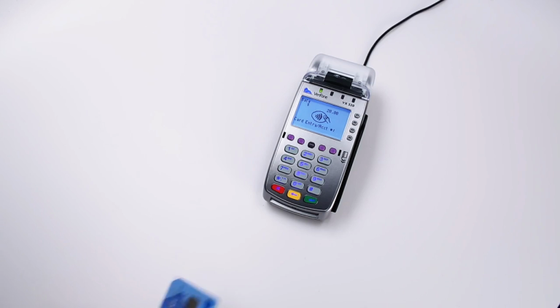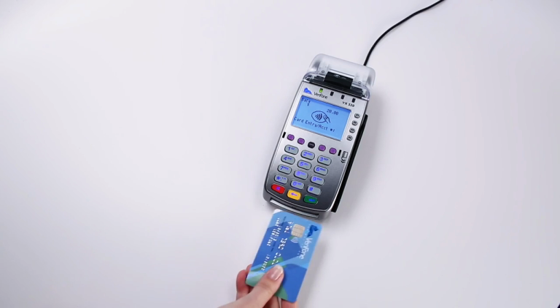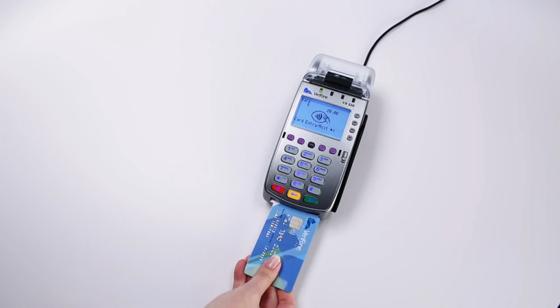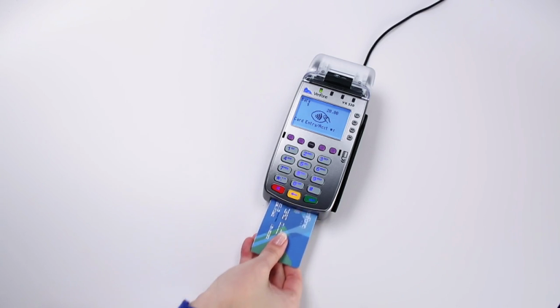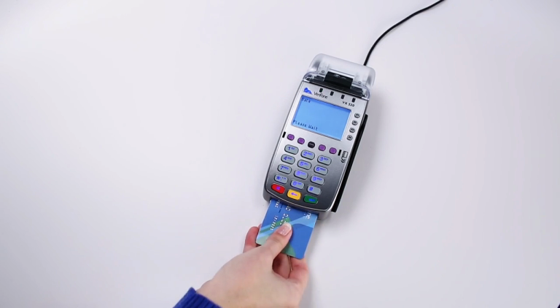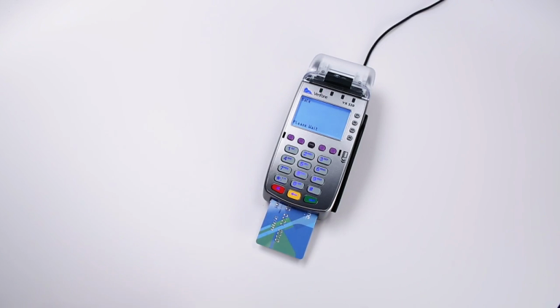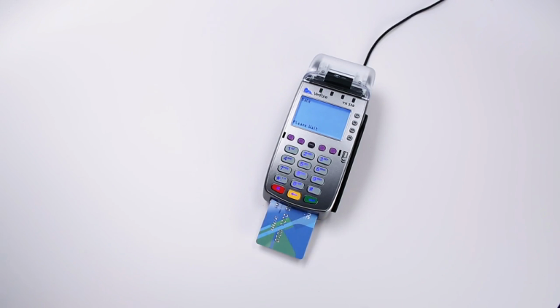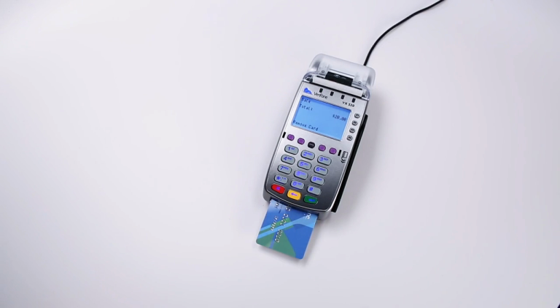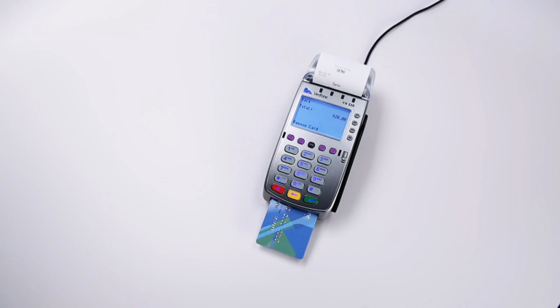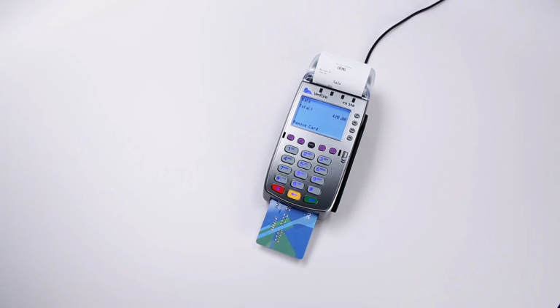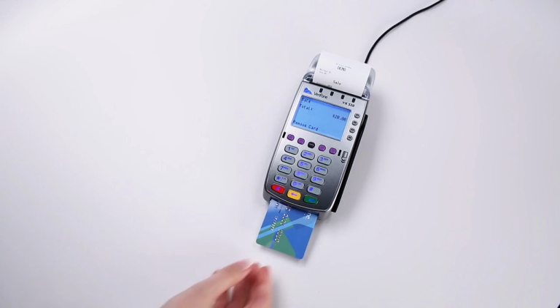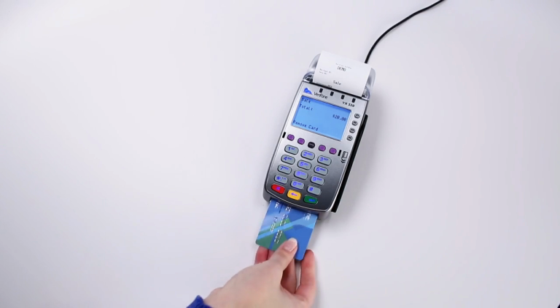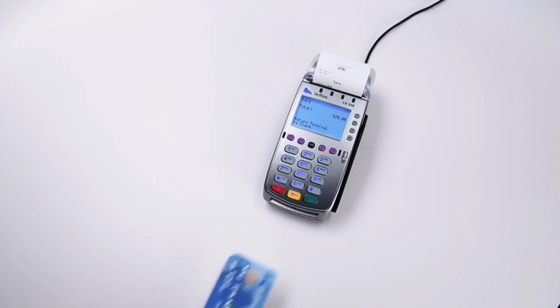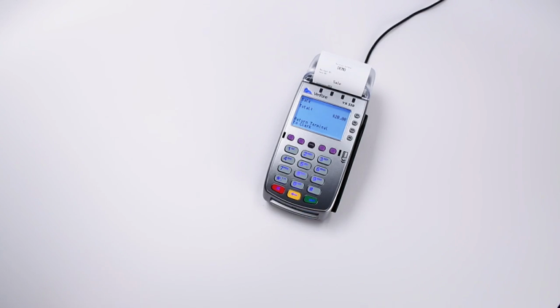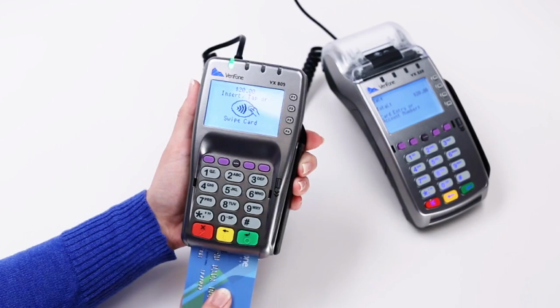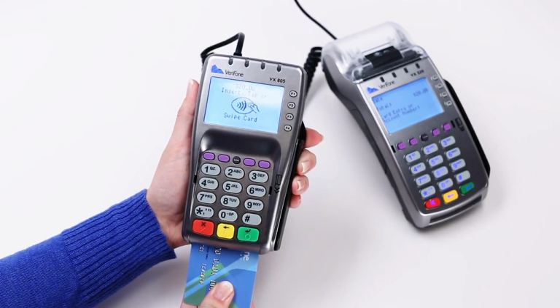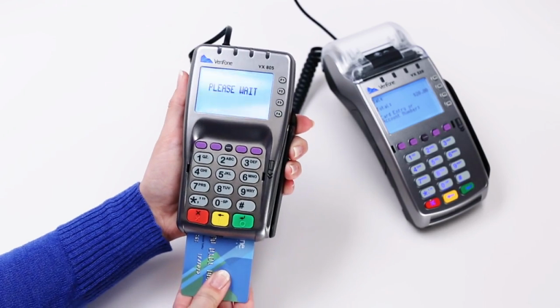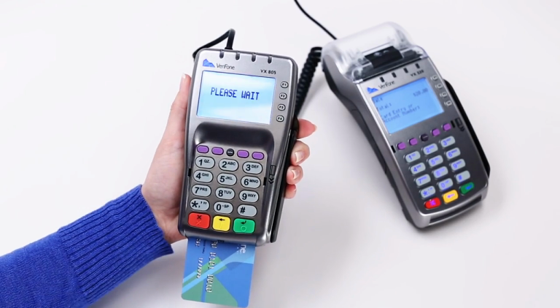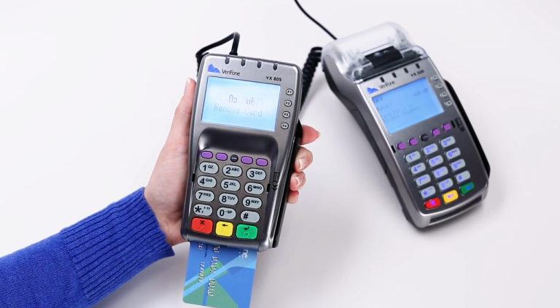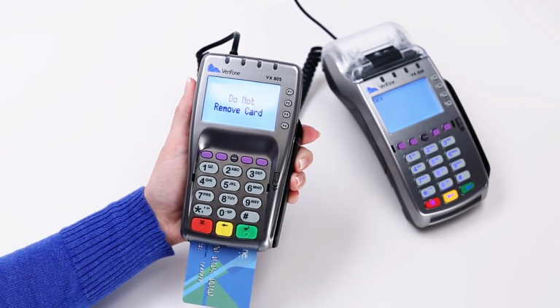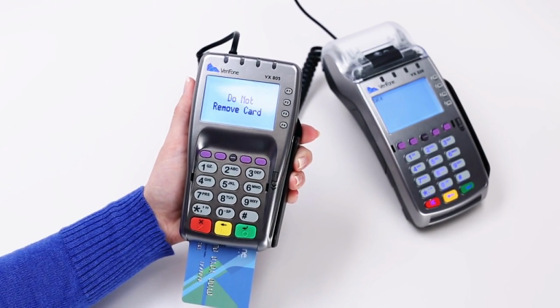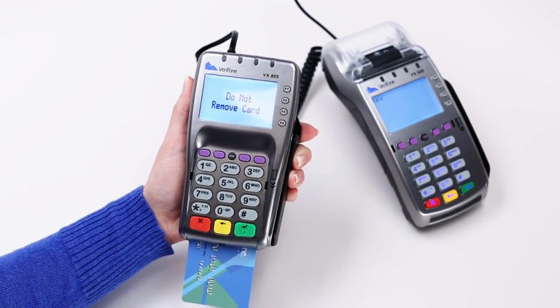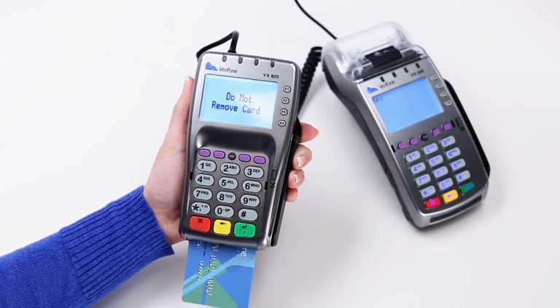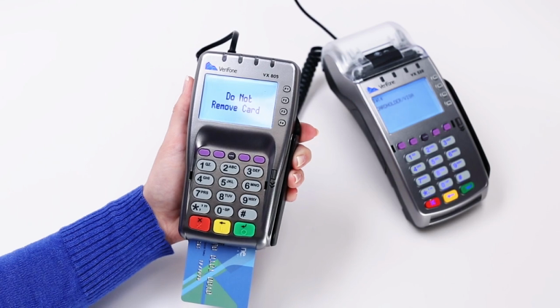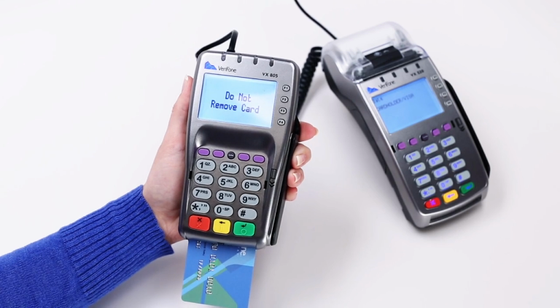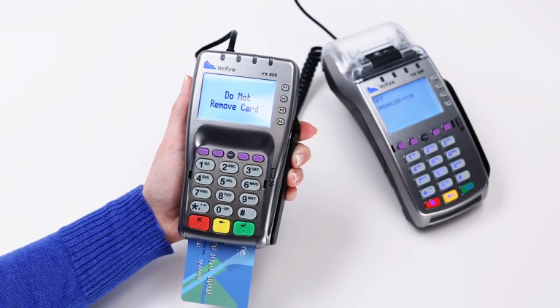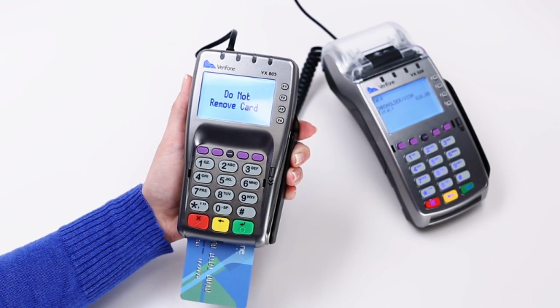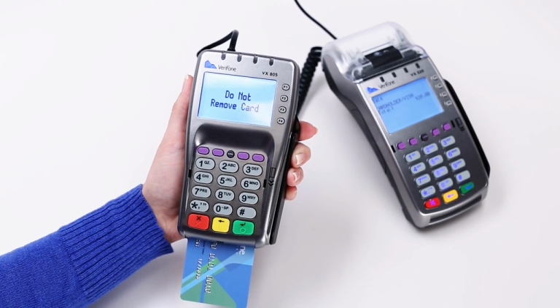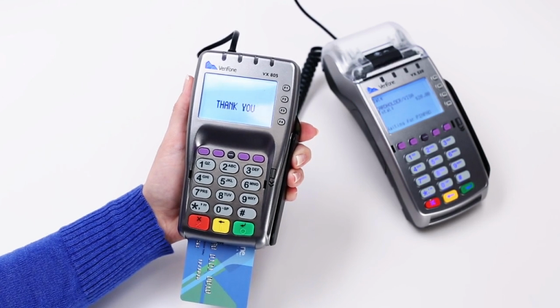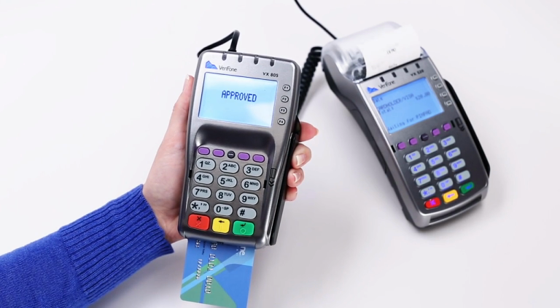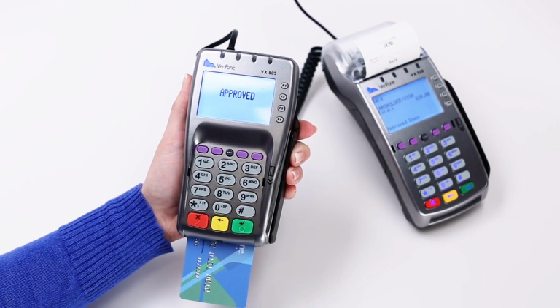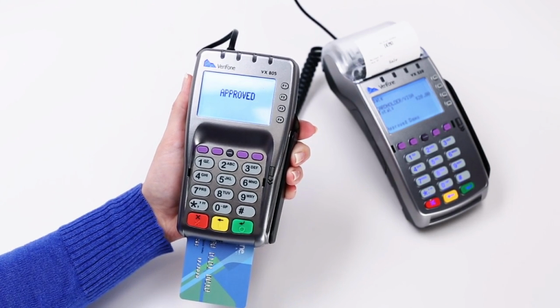With a chip or smart card, each time a customer inserts the card into a Verifone EMV Ready device, such as the VX520 or VX805 pin pad, the transaction includes a unique code. The issuer must agree with this dynamic code for the transaction to be approved.